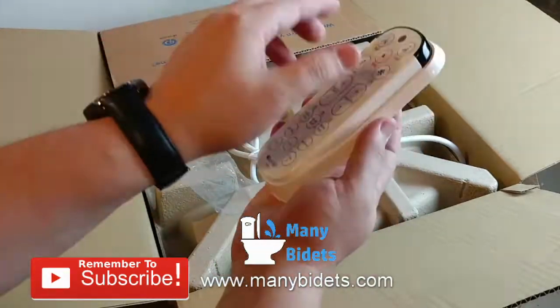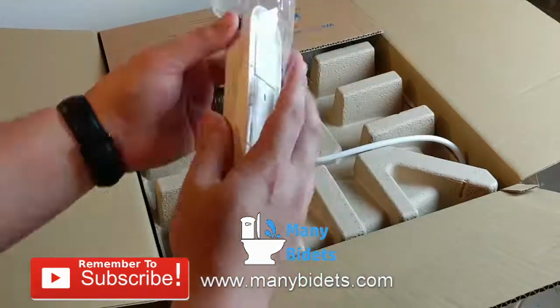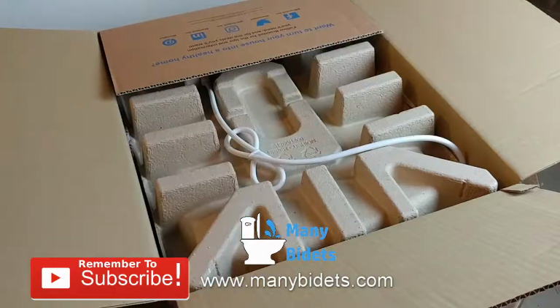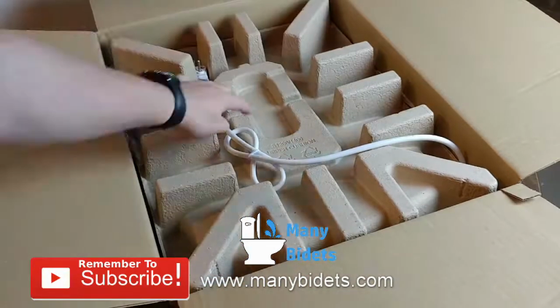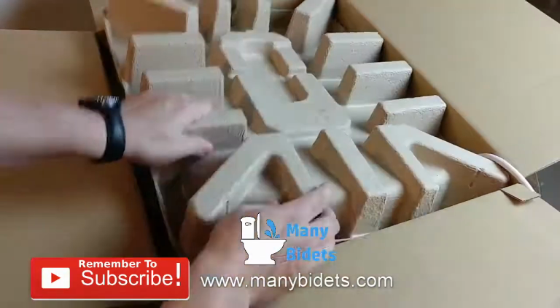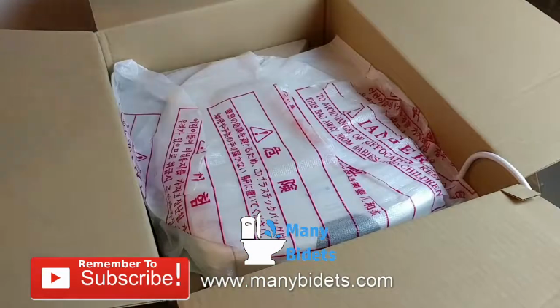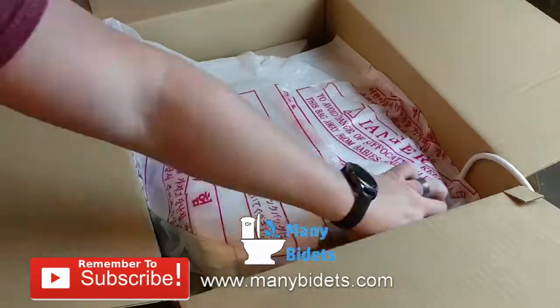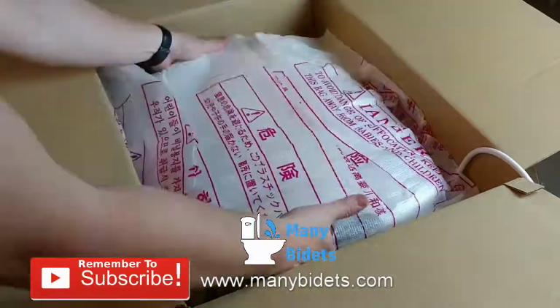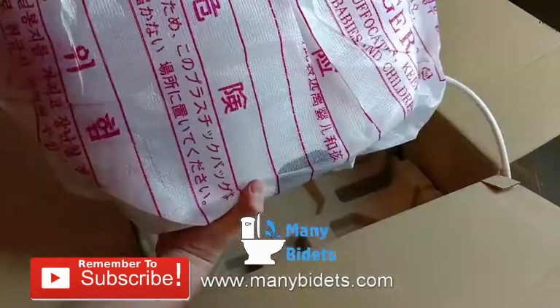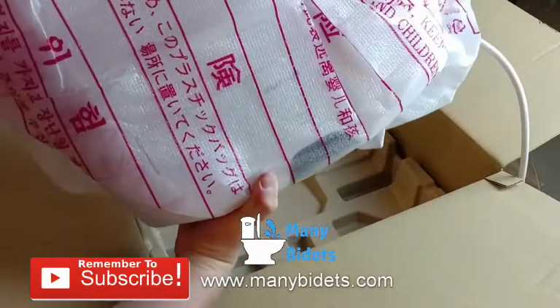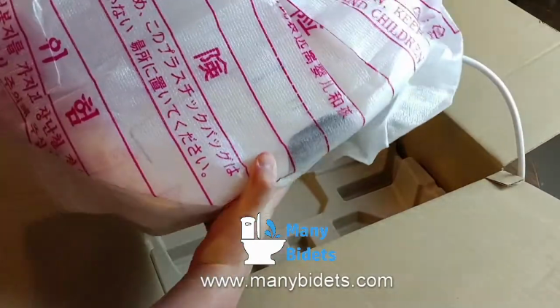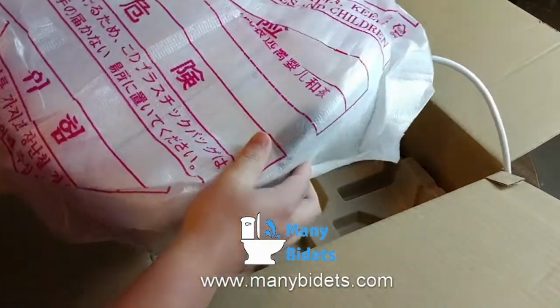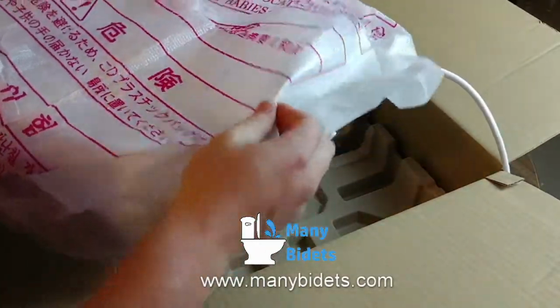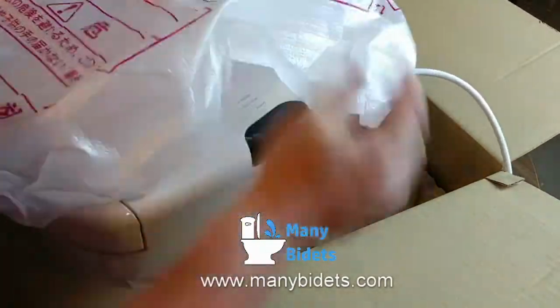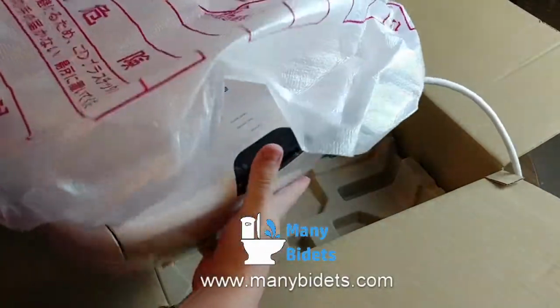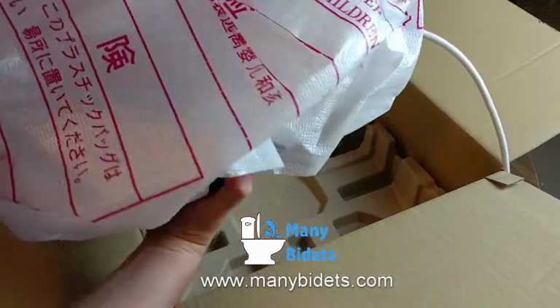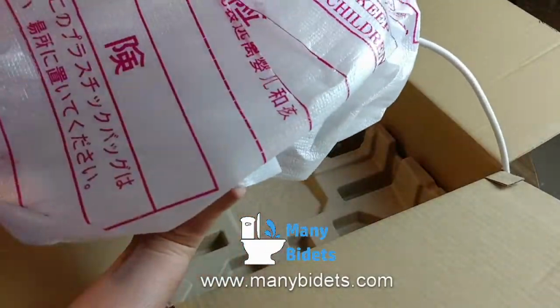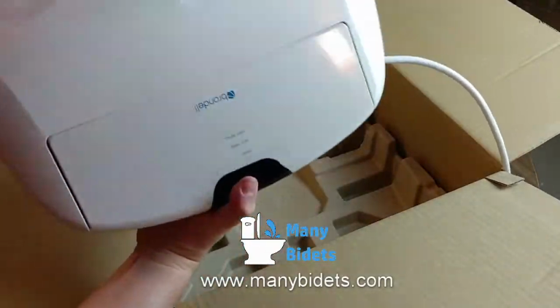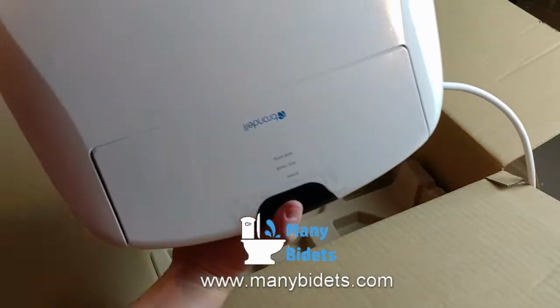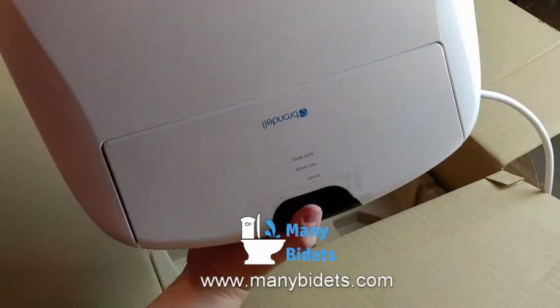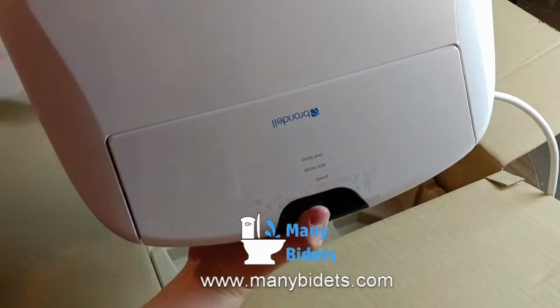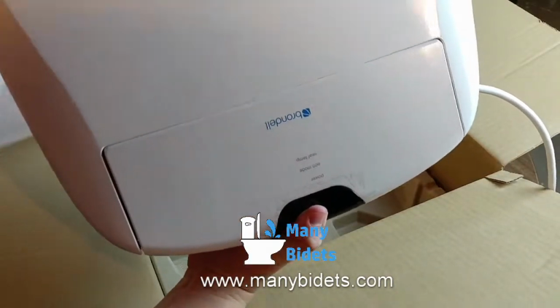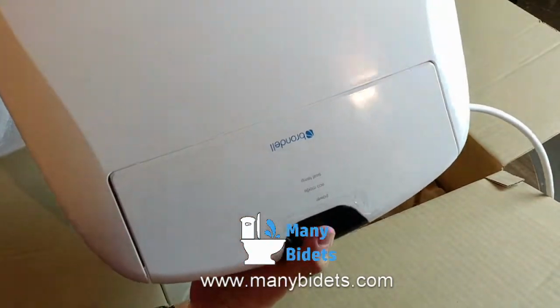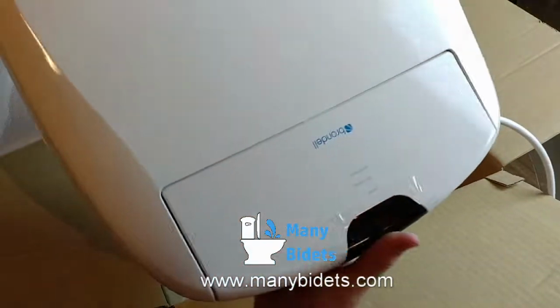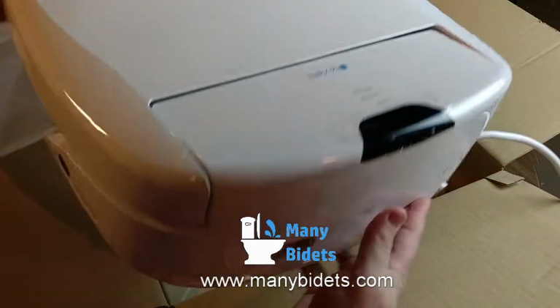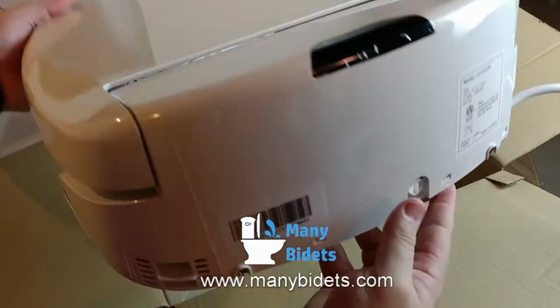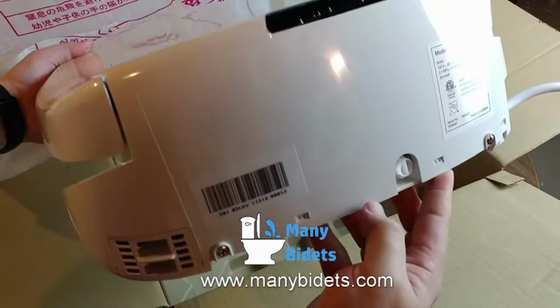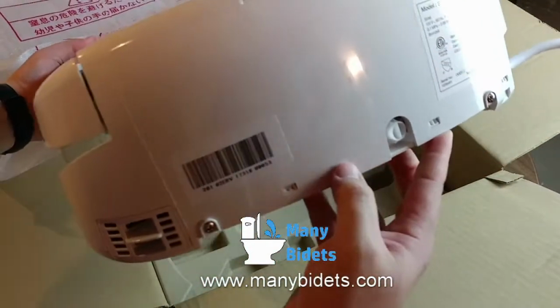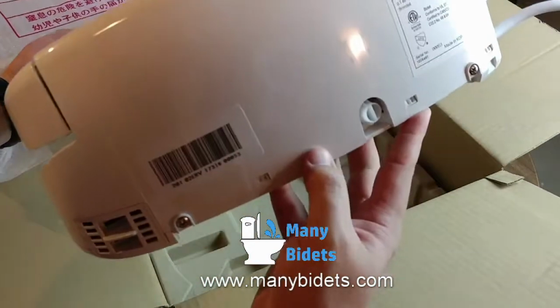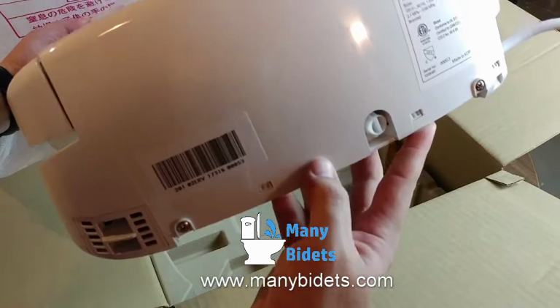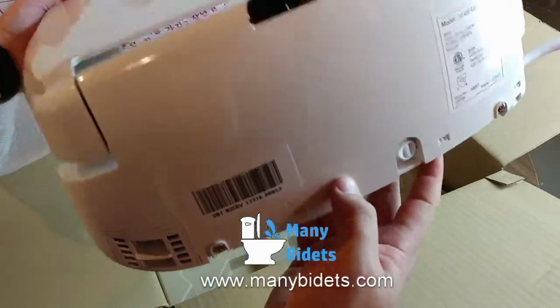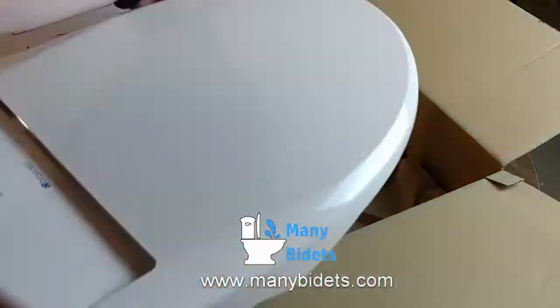The bidet seat itself is in a thick bag designed to offer additional padding and protection. On the back we can see the plastic plug for draining the Swash 1400 when necessary, and we can also see where the deodorizer is installed.